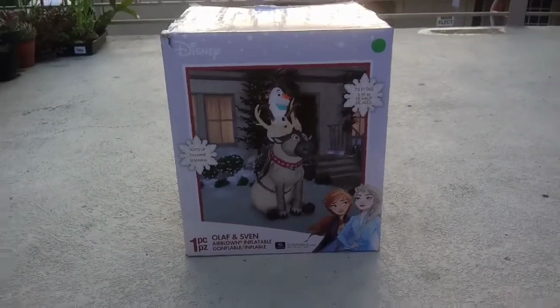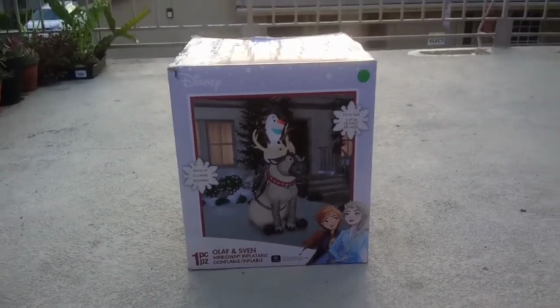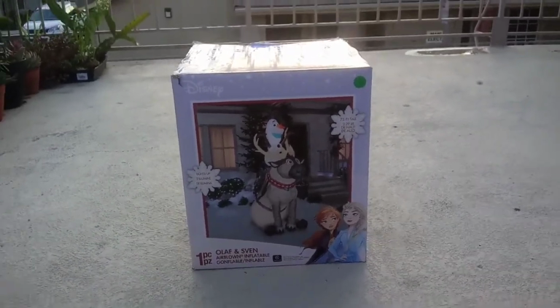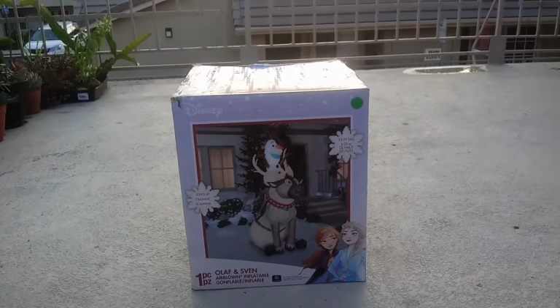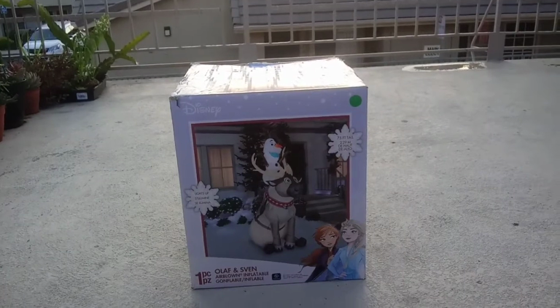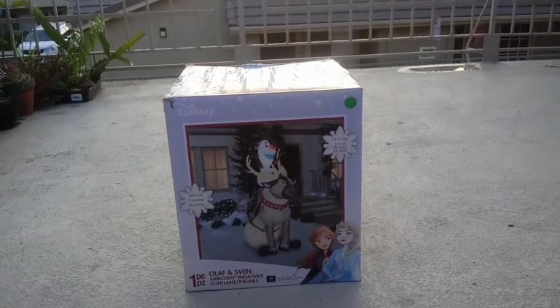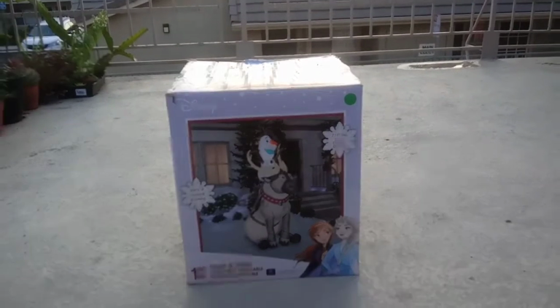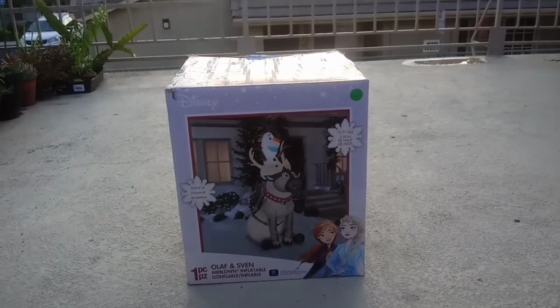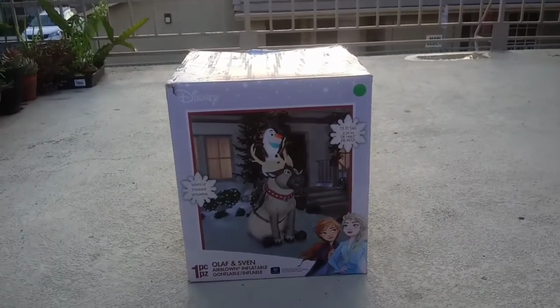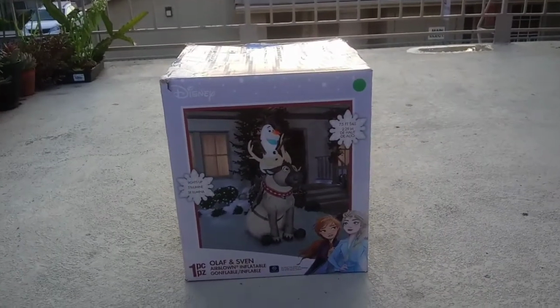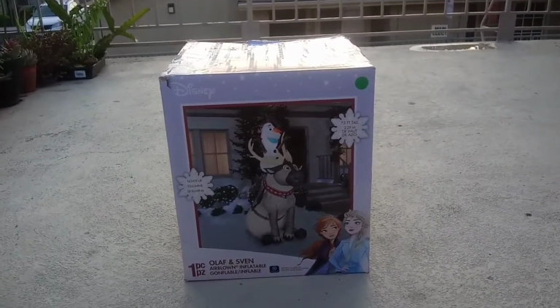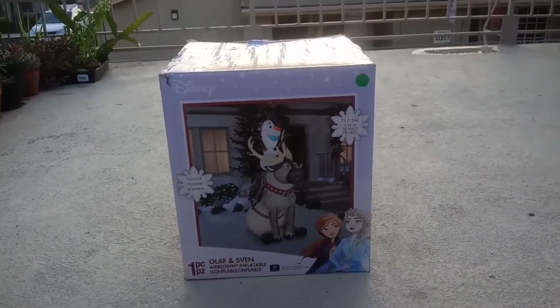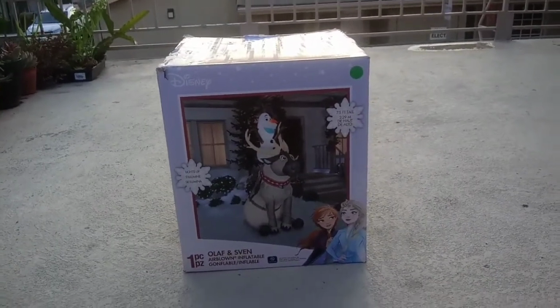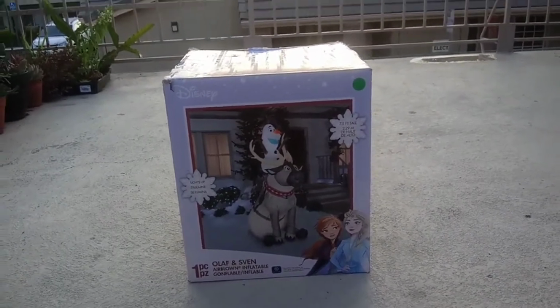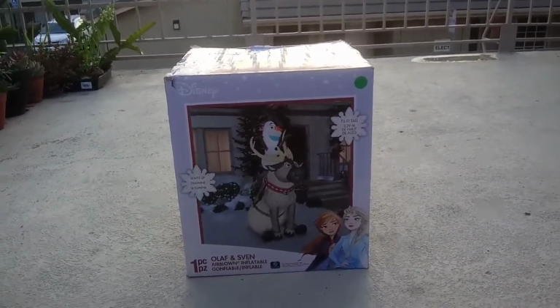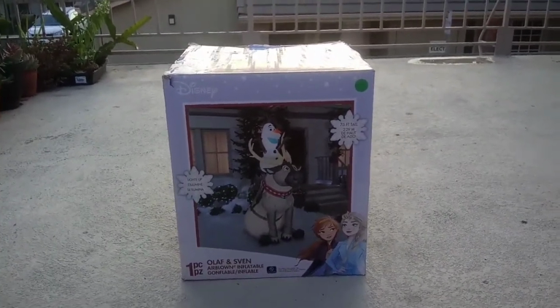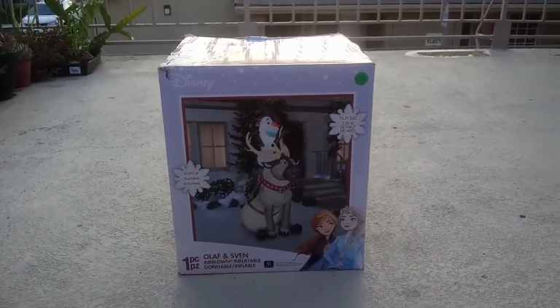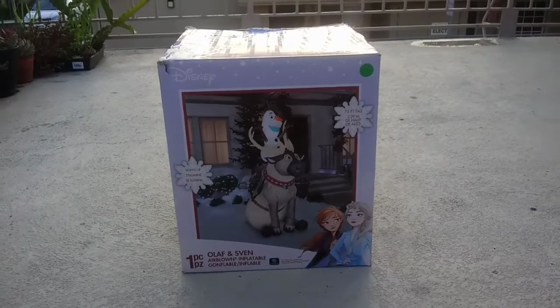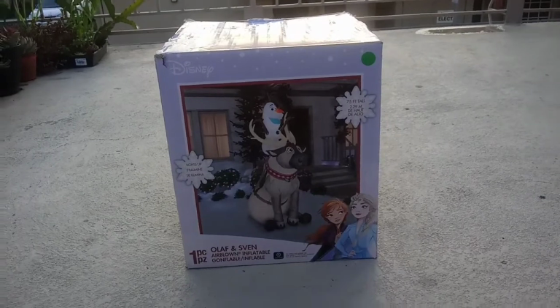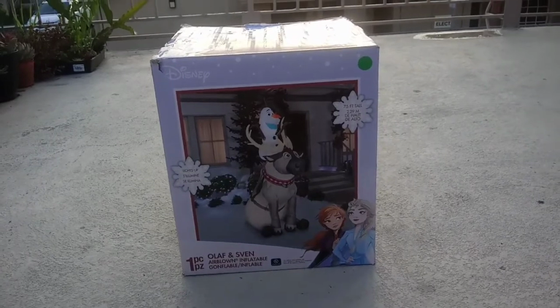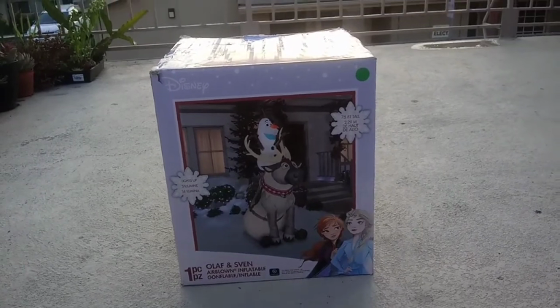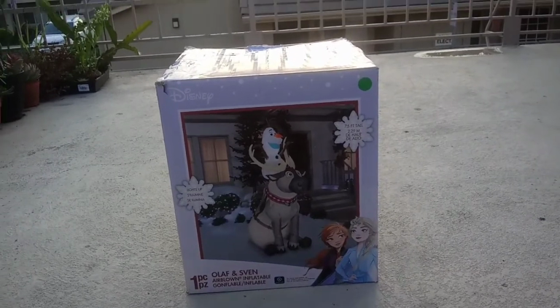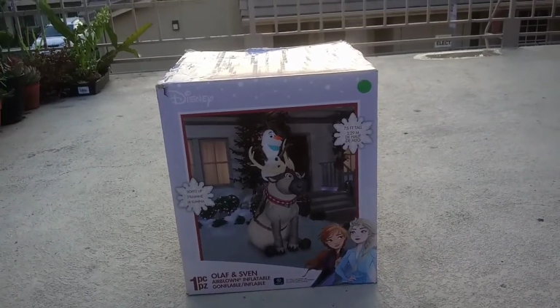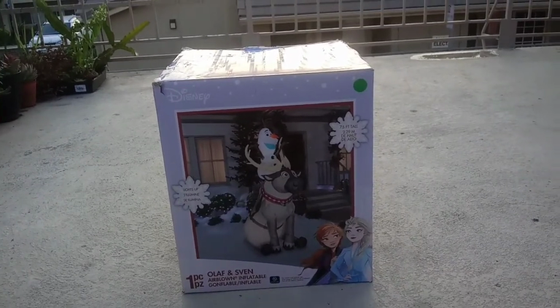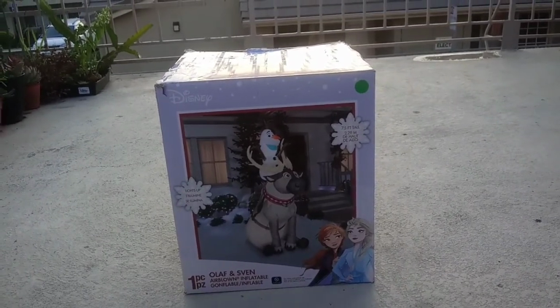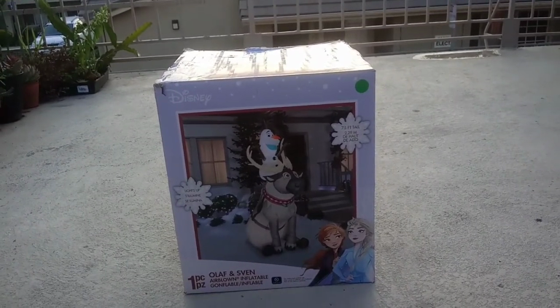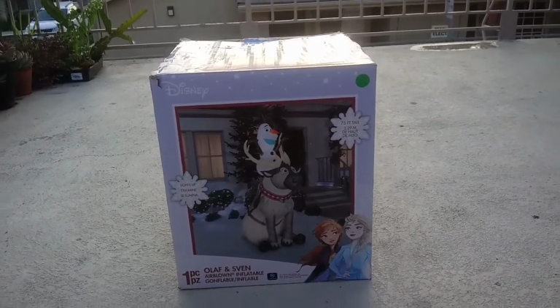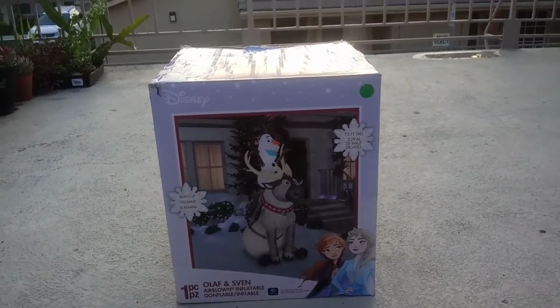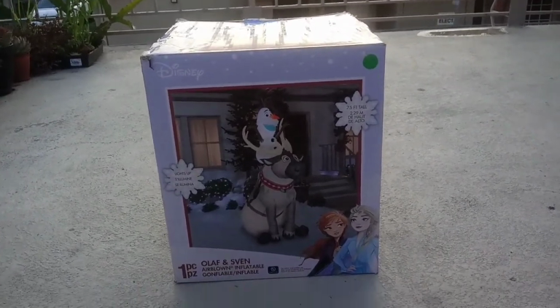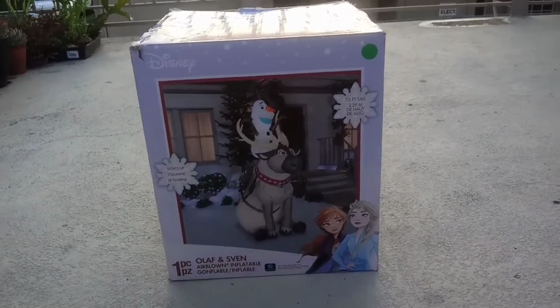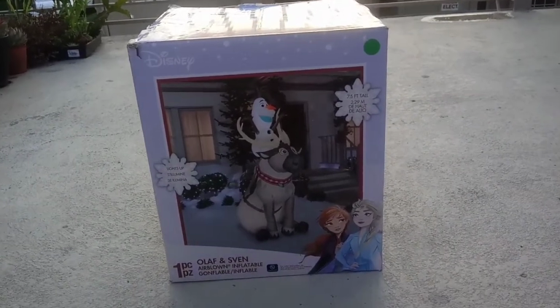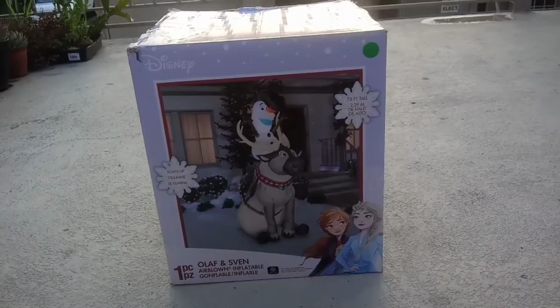Today, this year I'm filming the house with this inflatable because I like the outside fresh air. So let's open up and unbox the Olaf inflatable and let's get going.